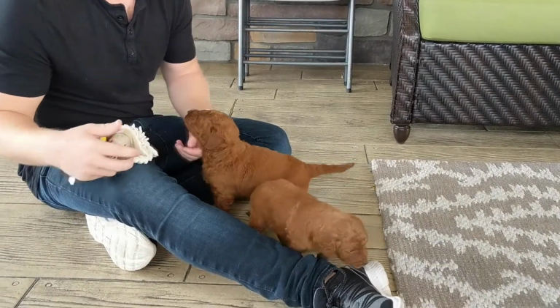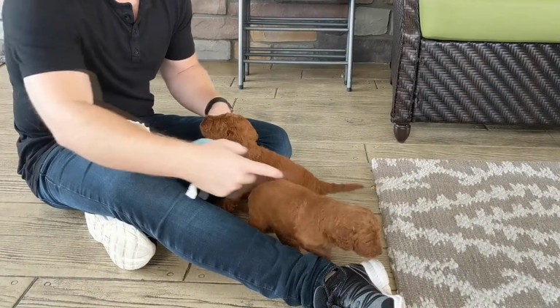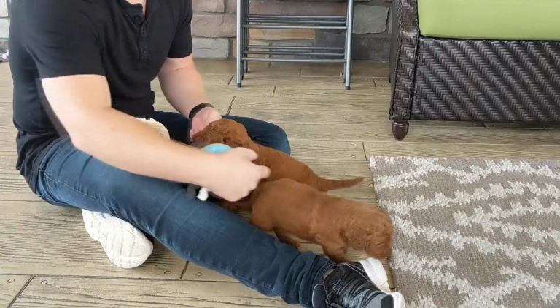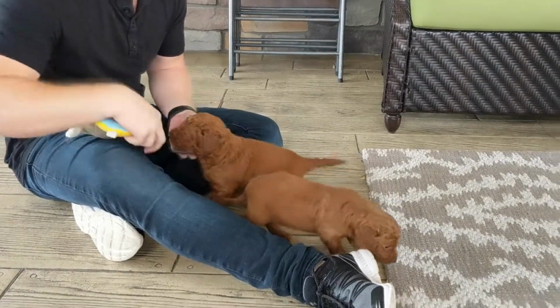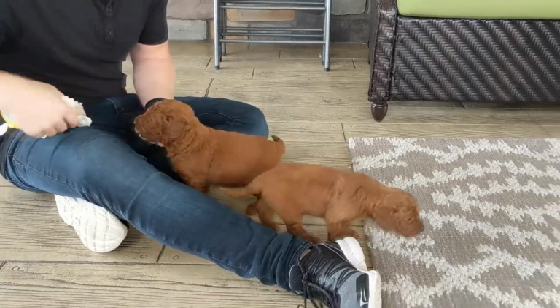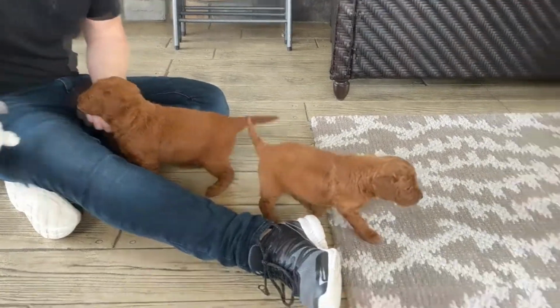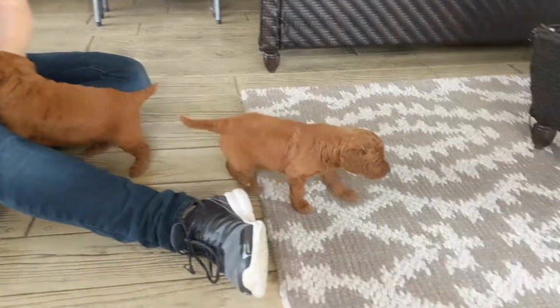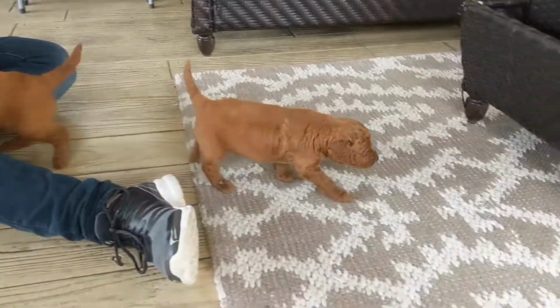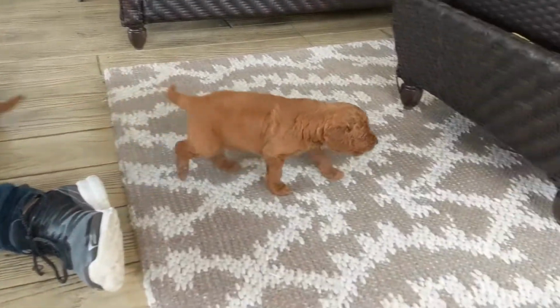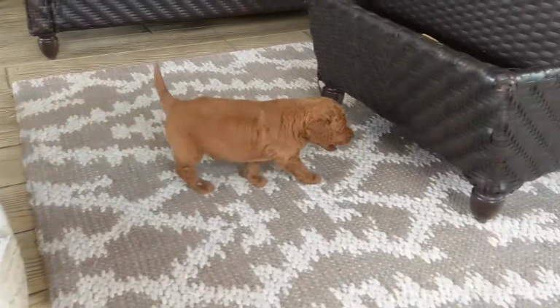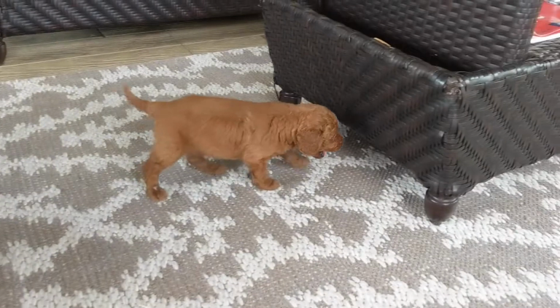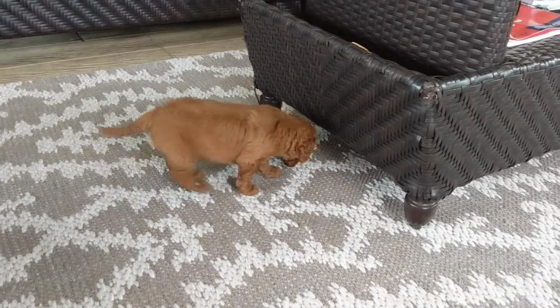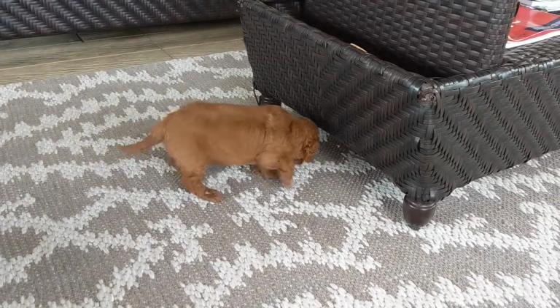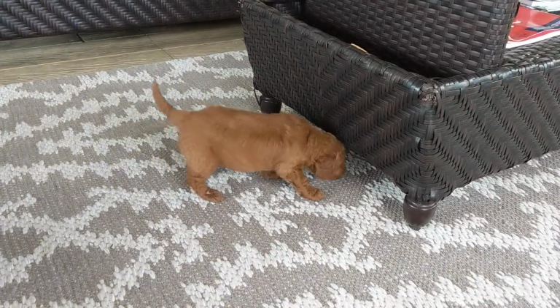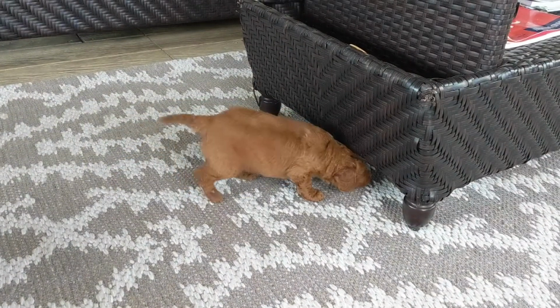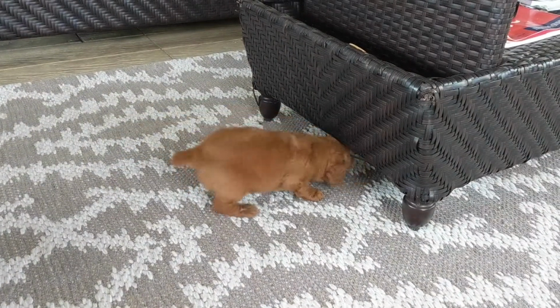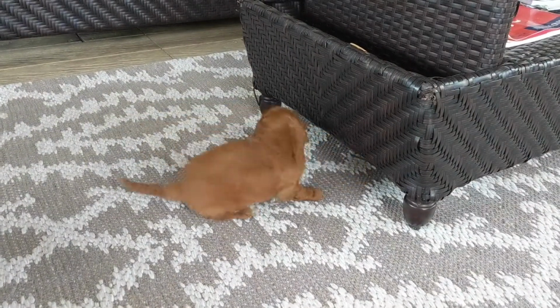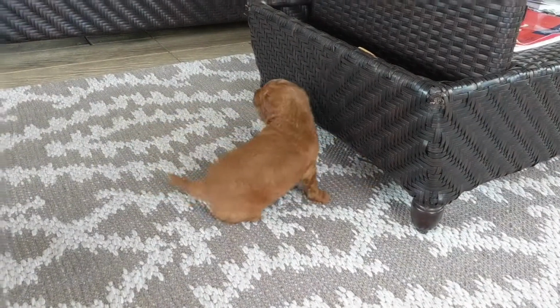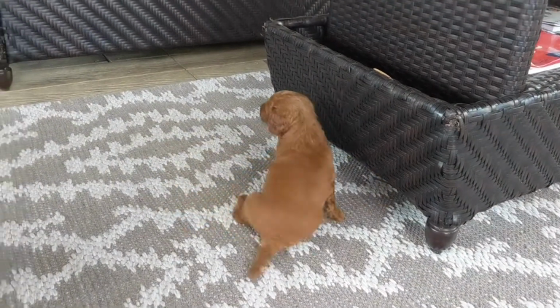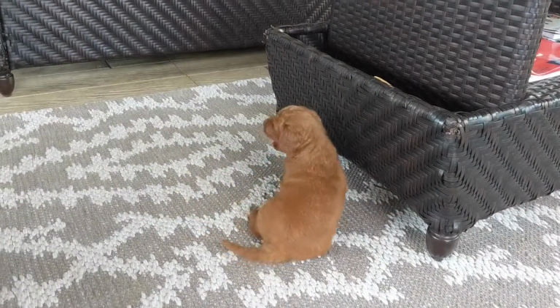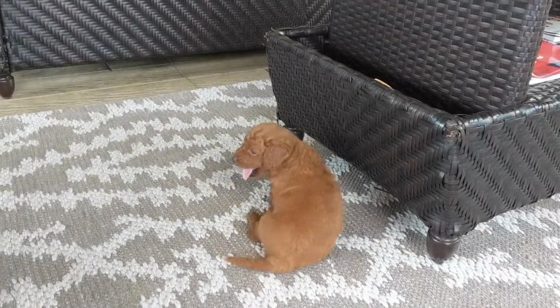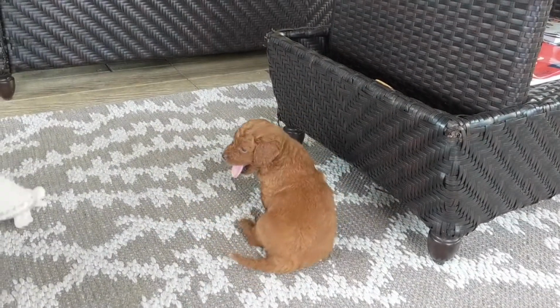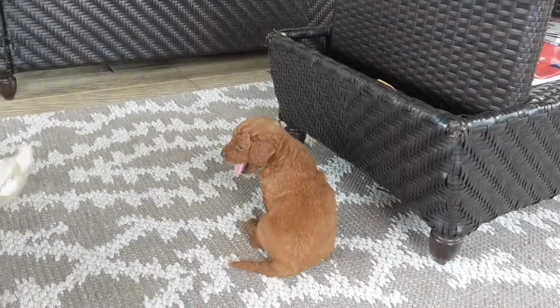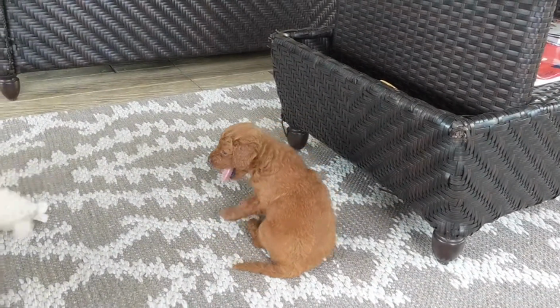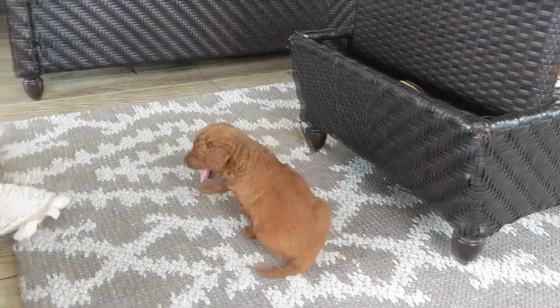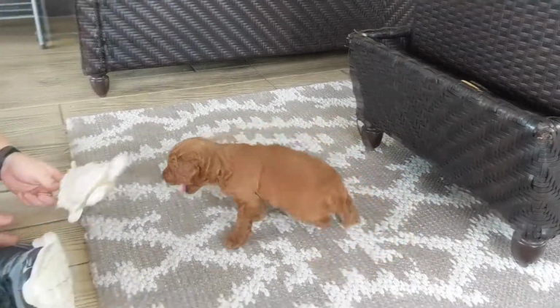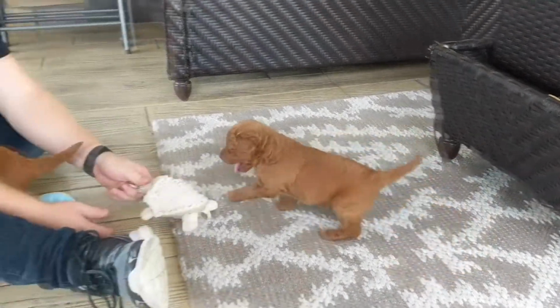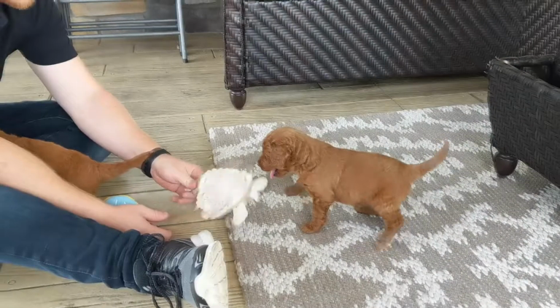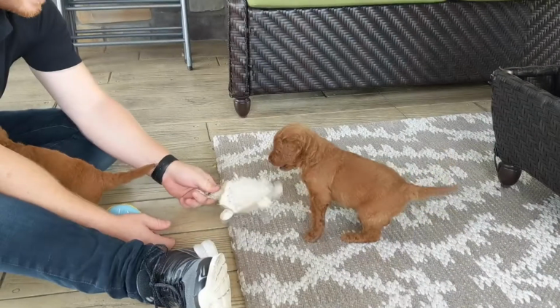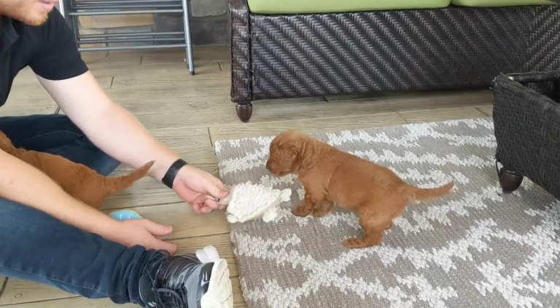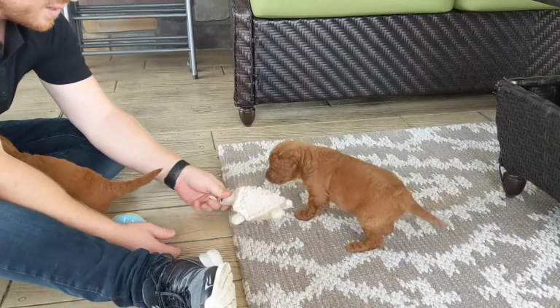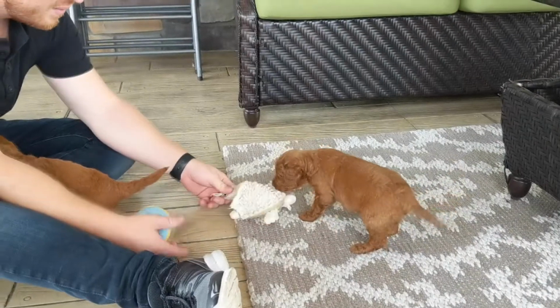Then here we got Buster, who's definitely playful, but maybe a little bit more chill. Good boy. Definitely playful.